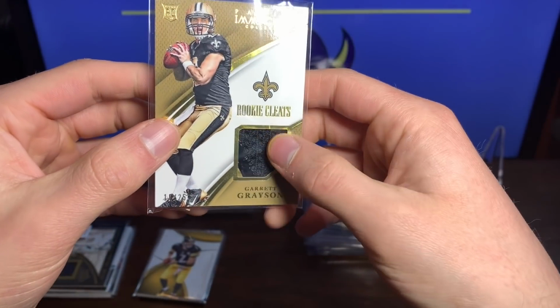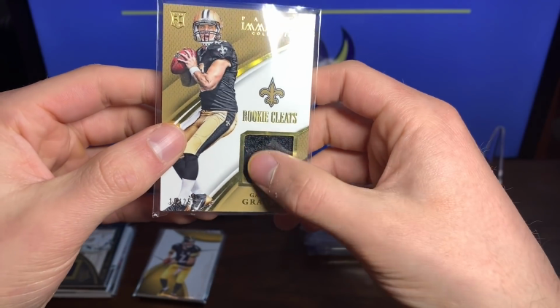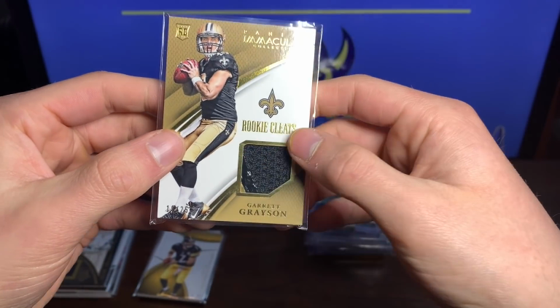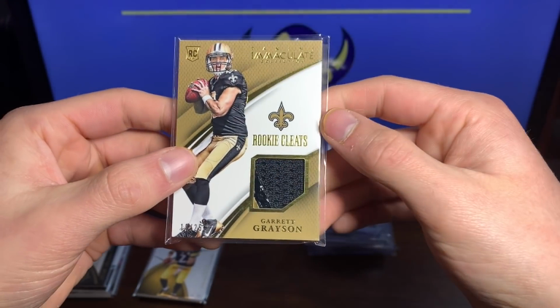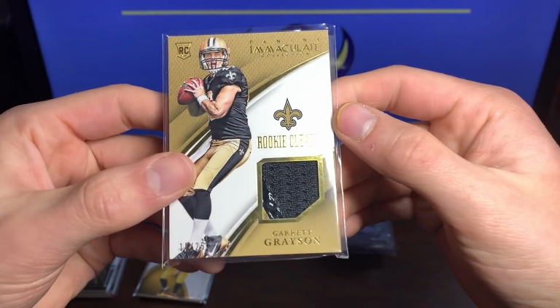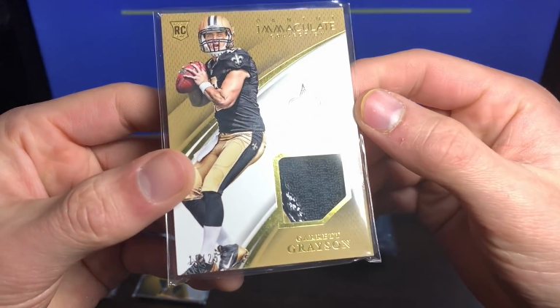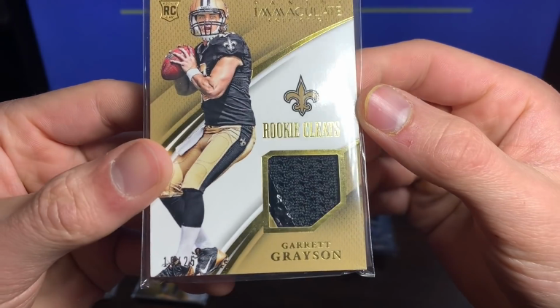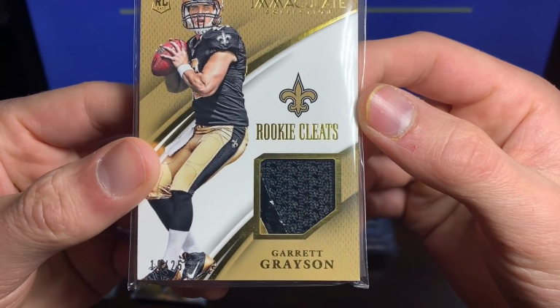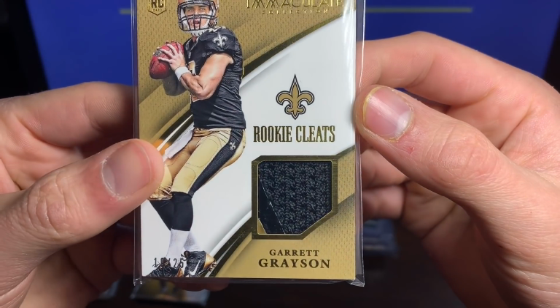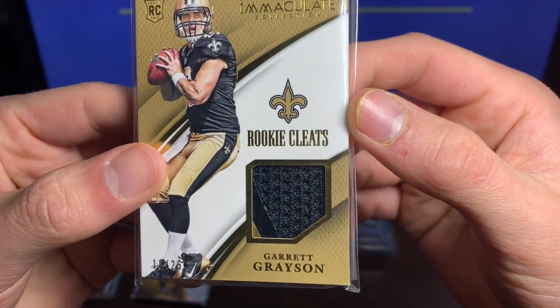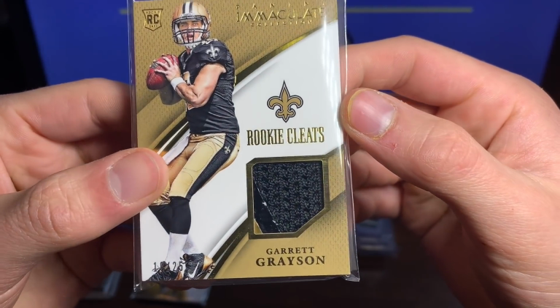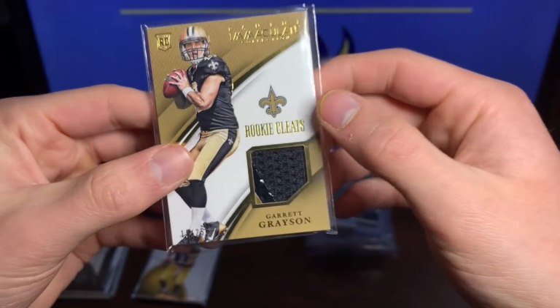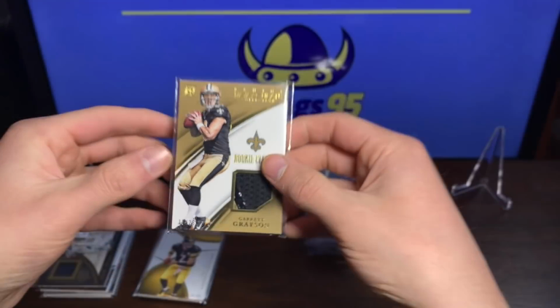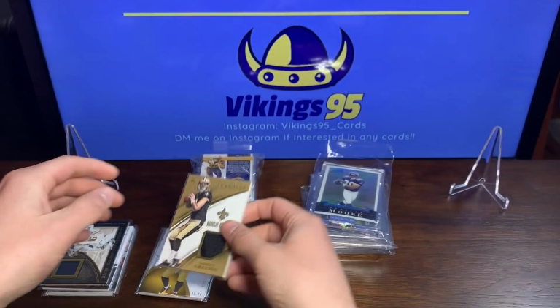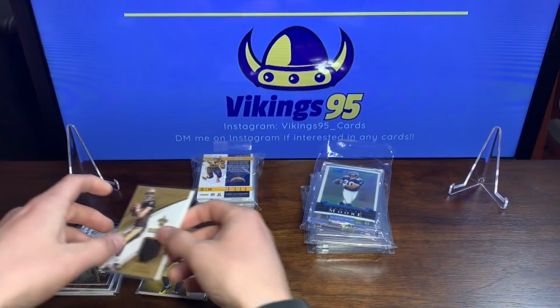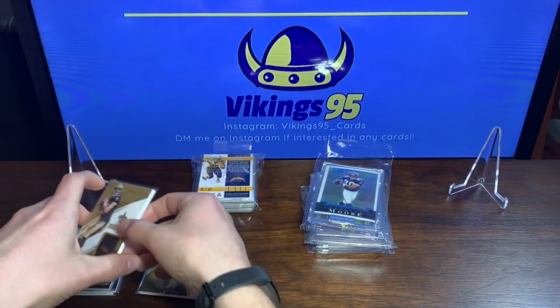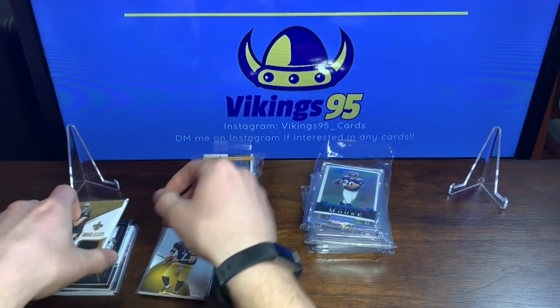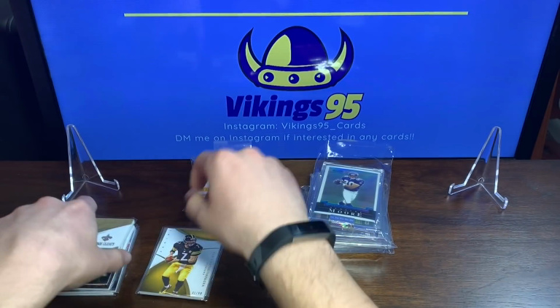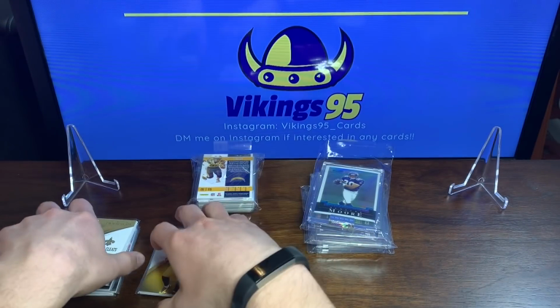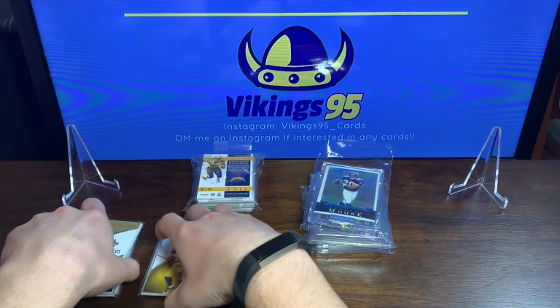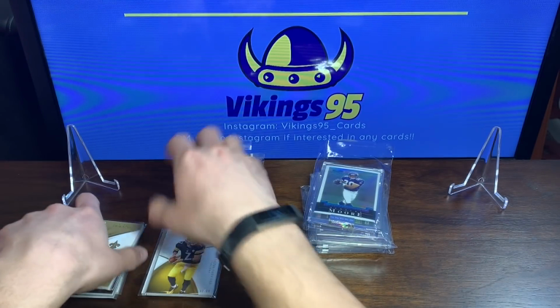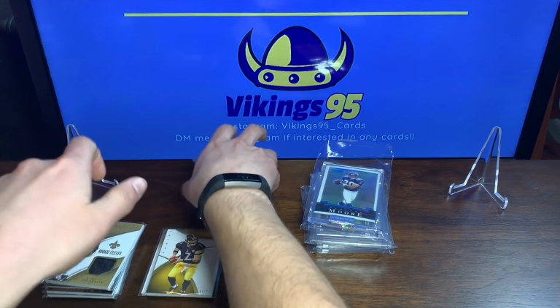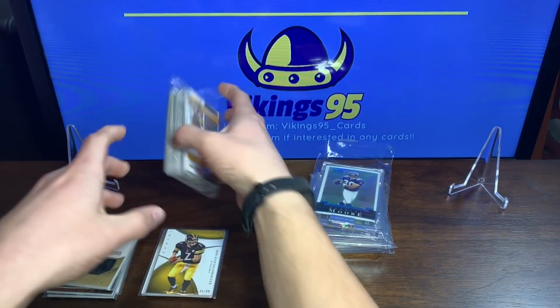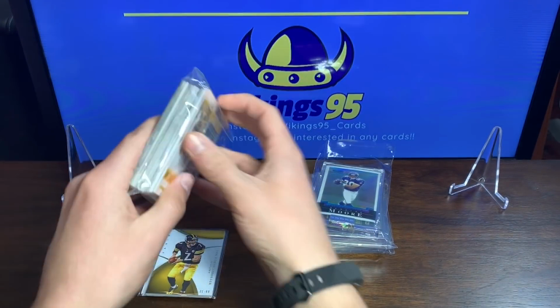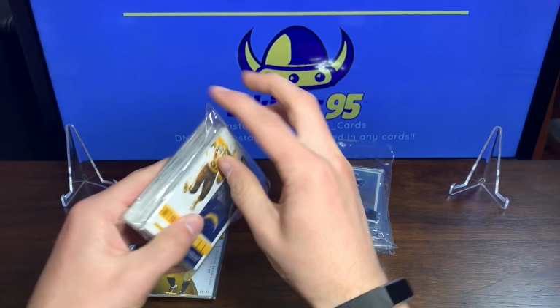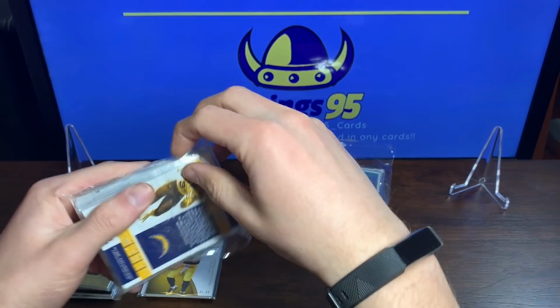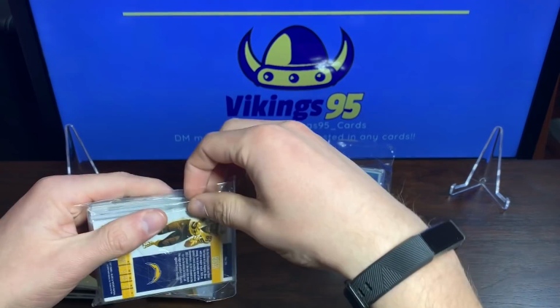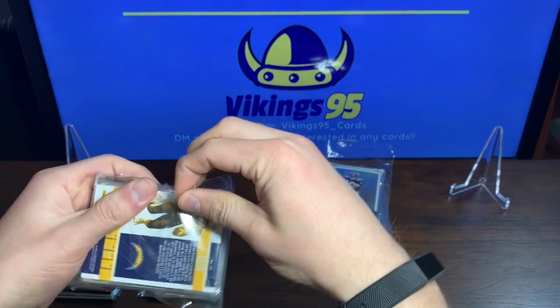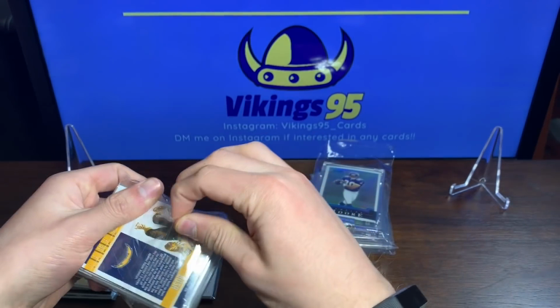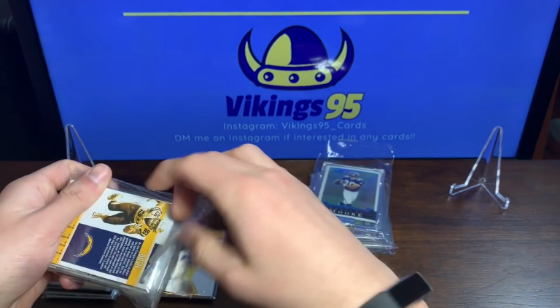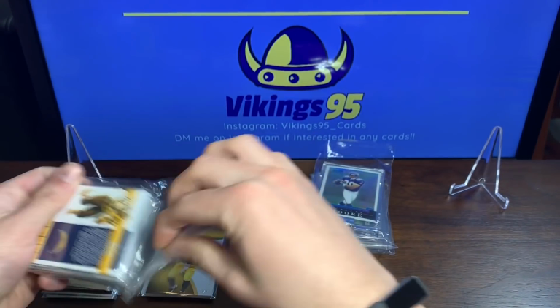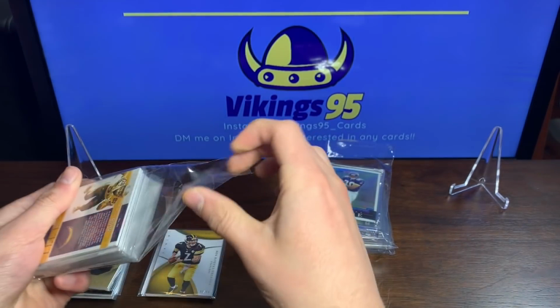Rookie Cleats — I don't think I have a single card that's a cleat. Anyways there is the first pack, let's get into this second one right here.